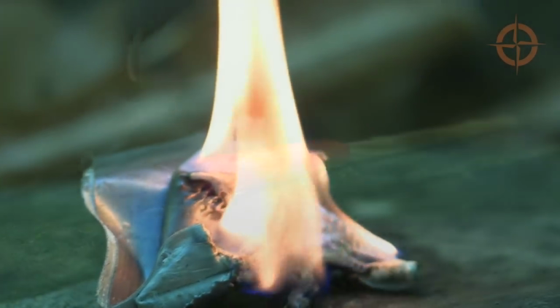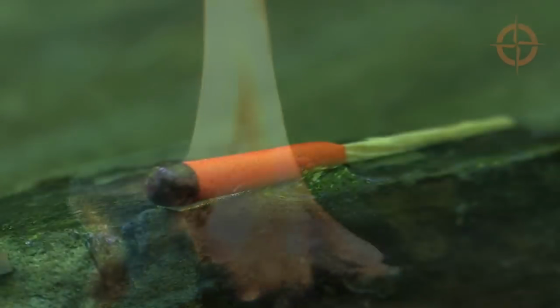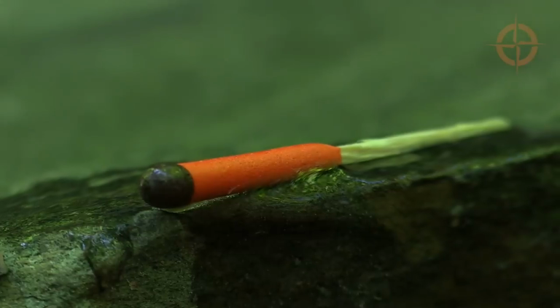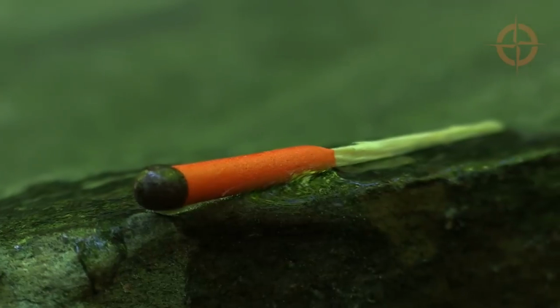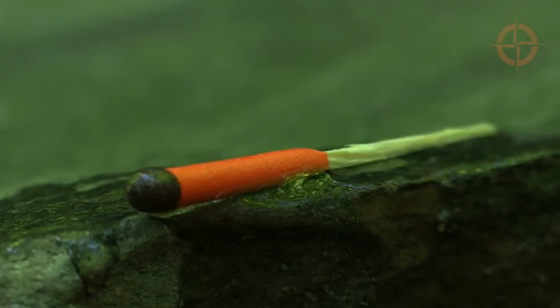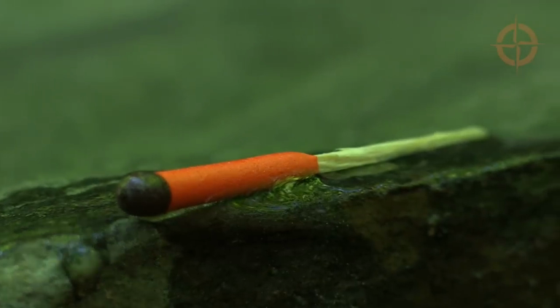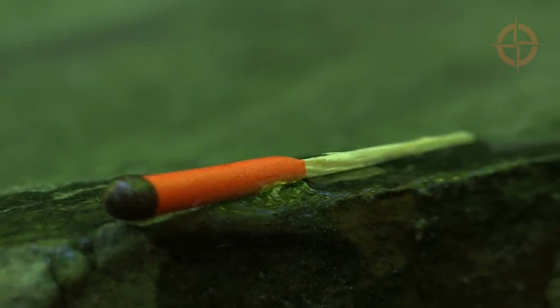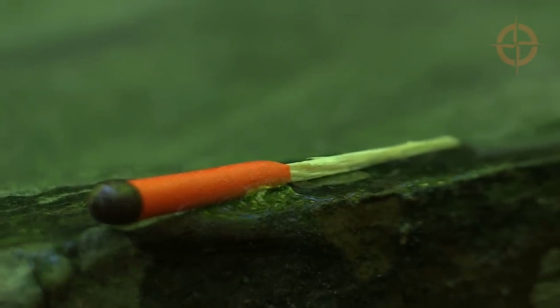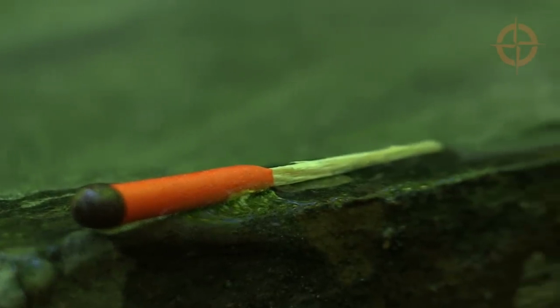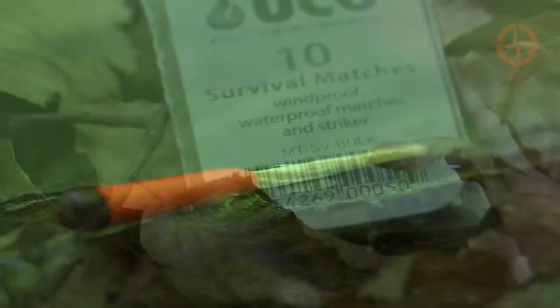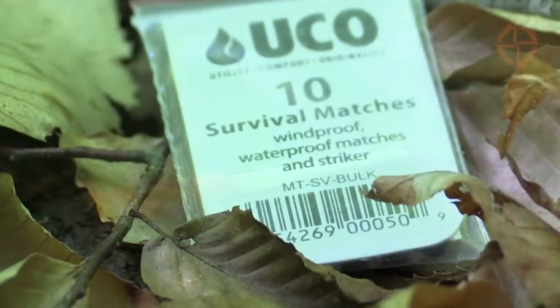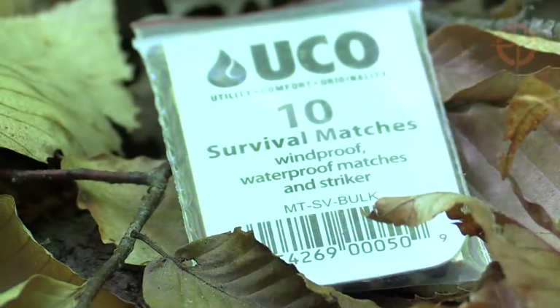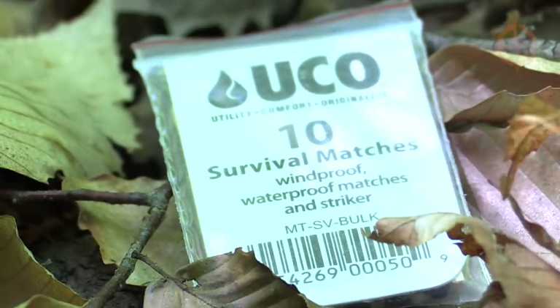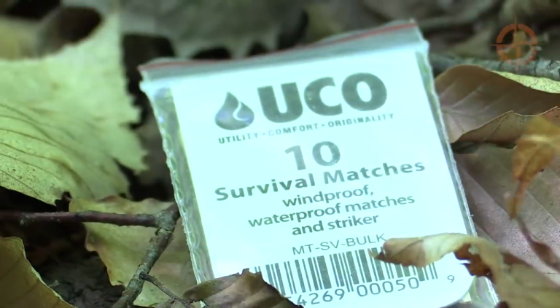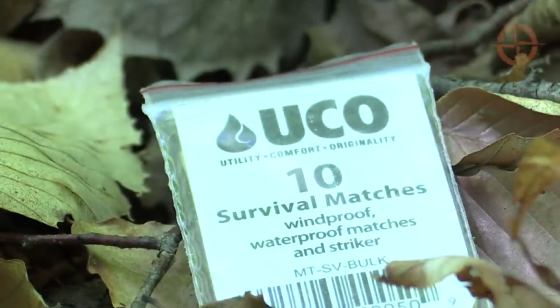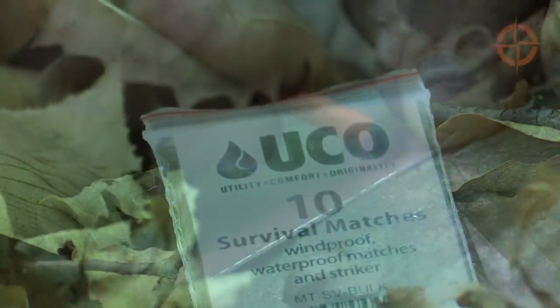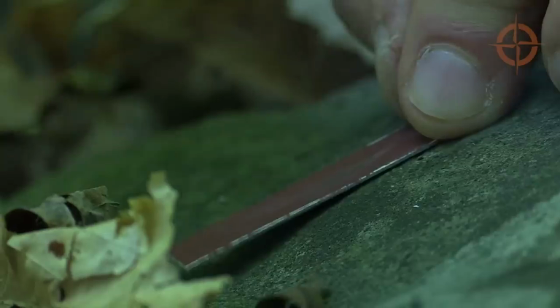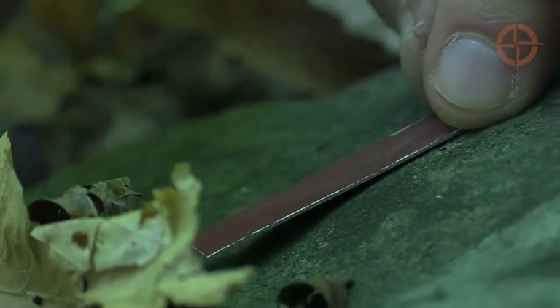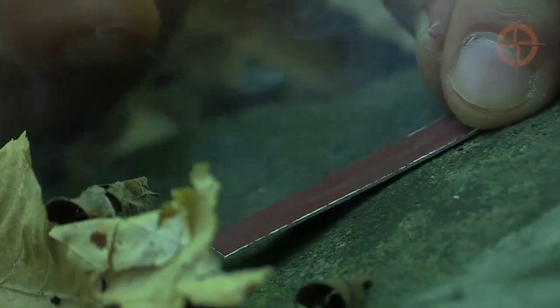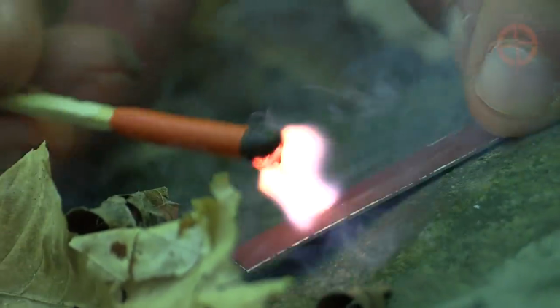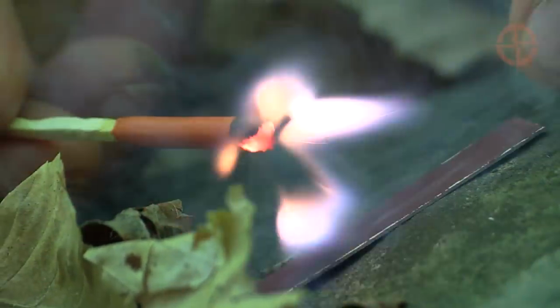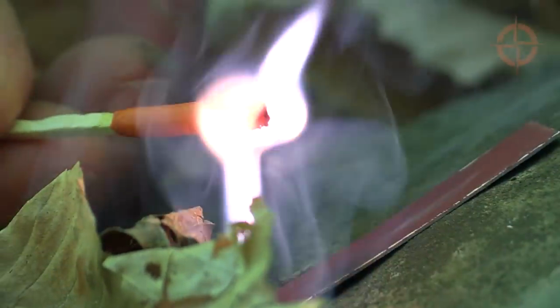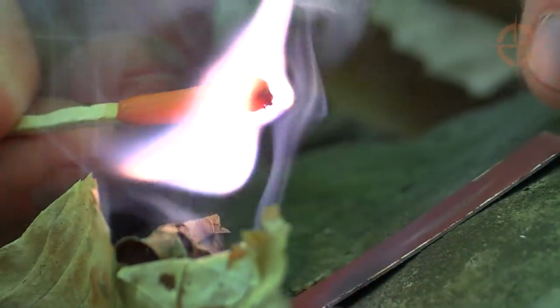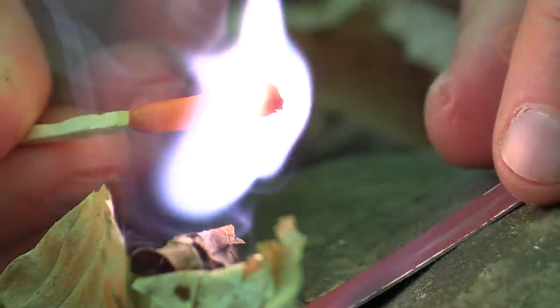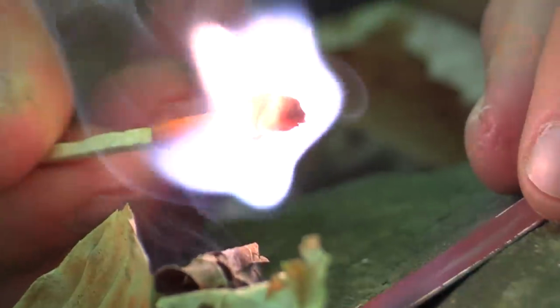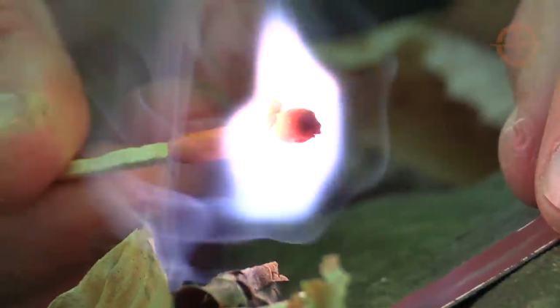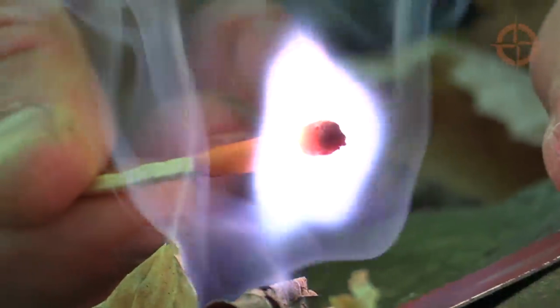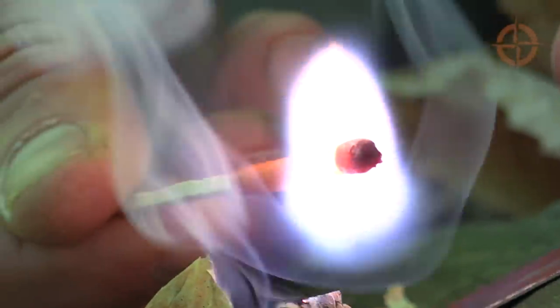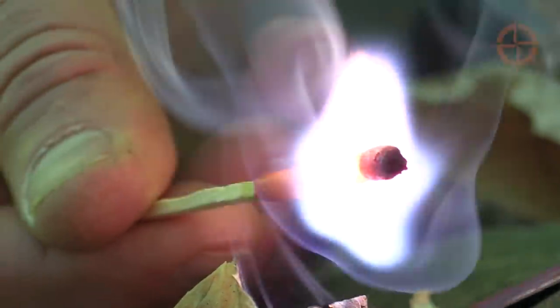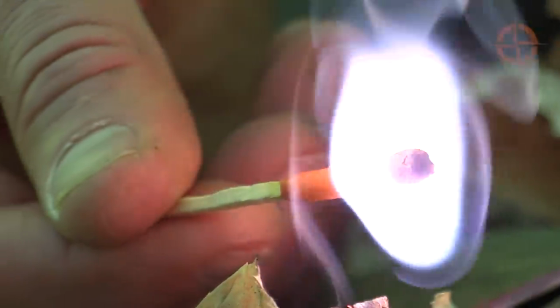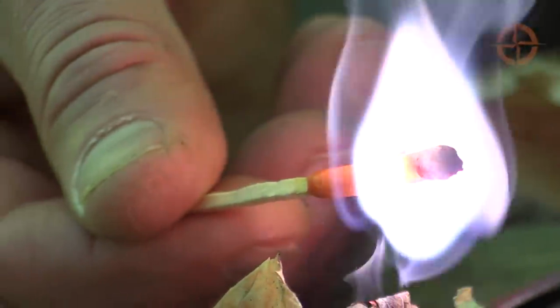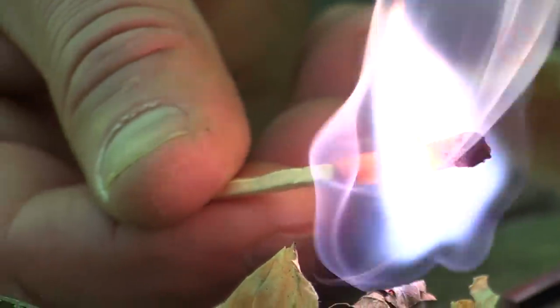Next, we have waterproof matches. I'm using UCO brand because they're quality matches and very reliable, but there are many other brands to choose from.